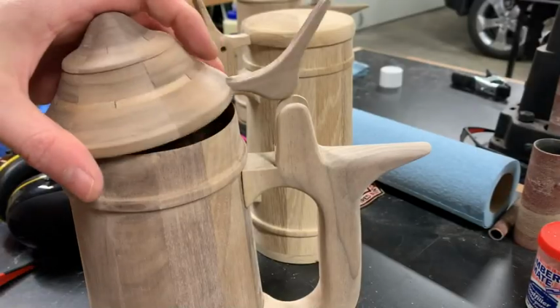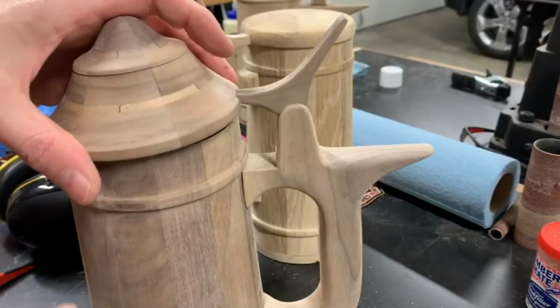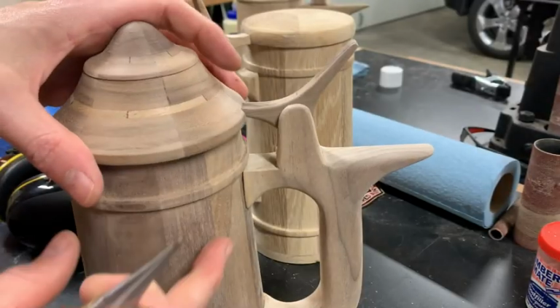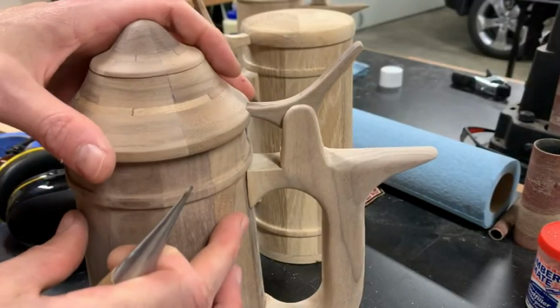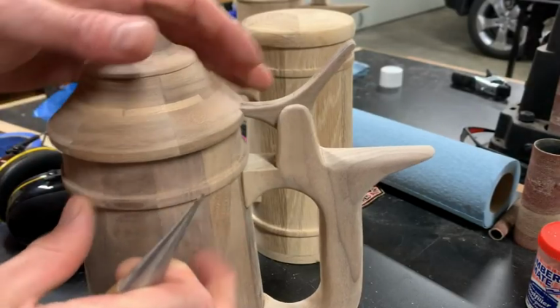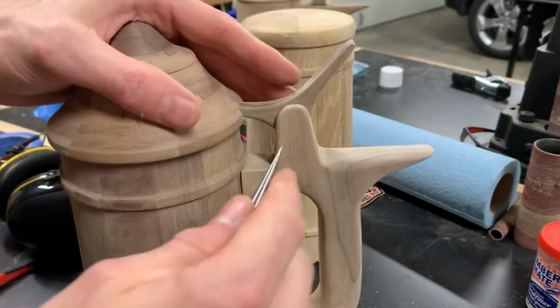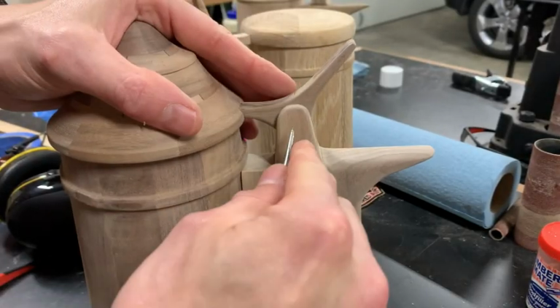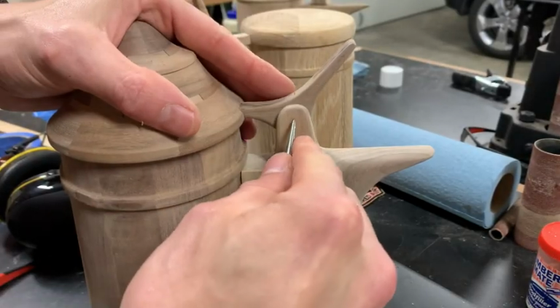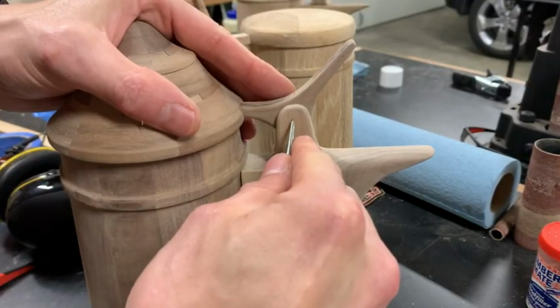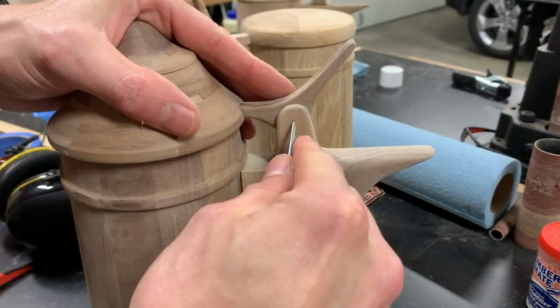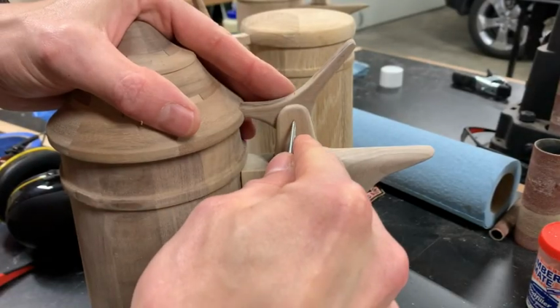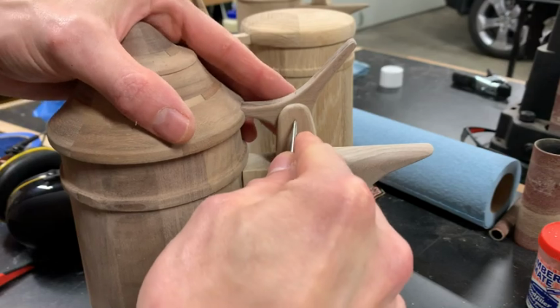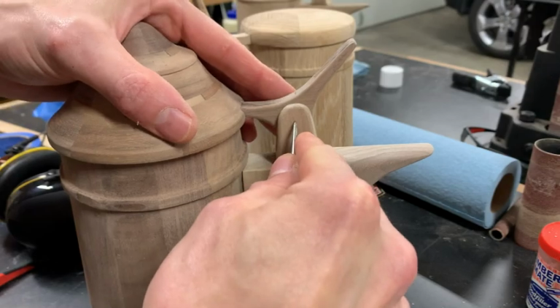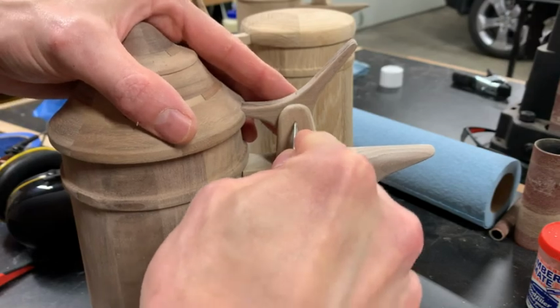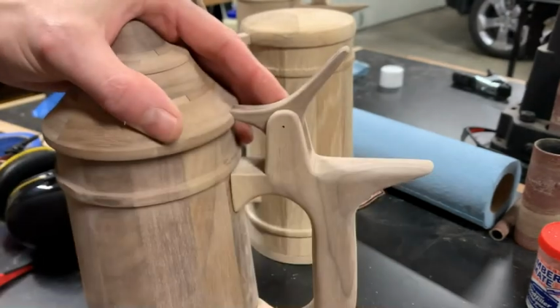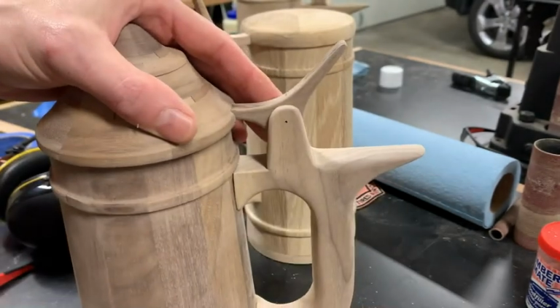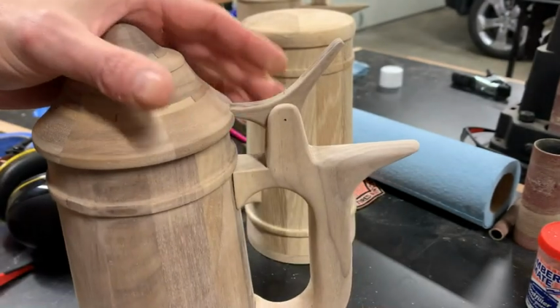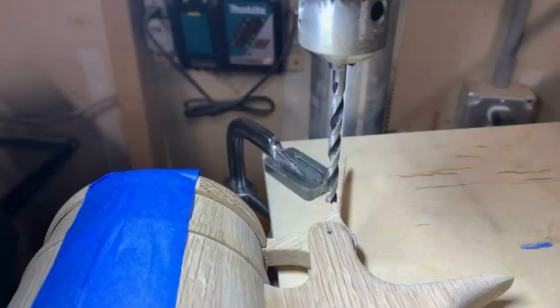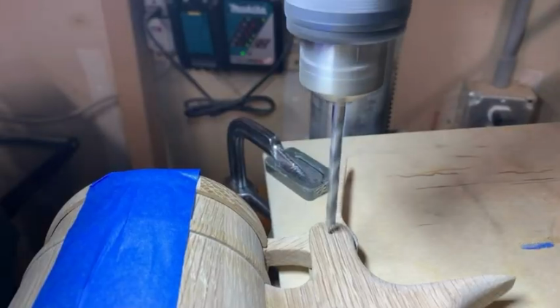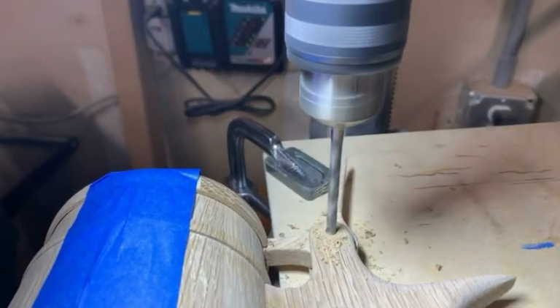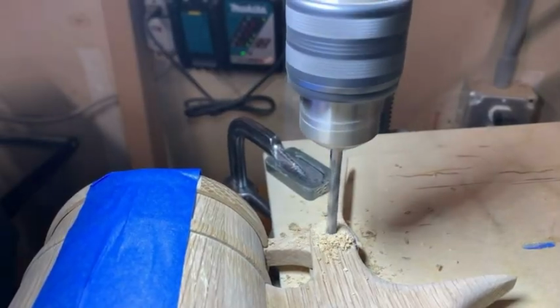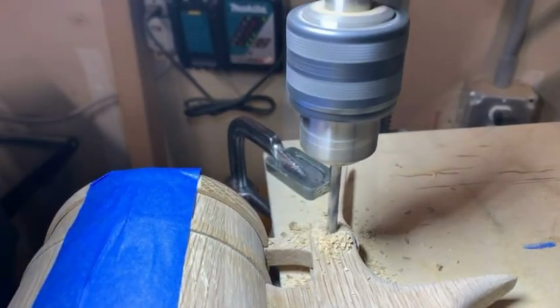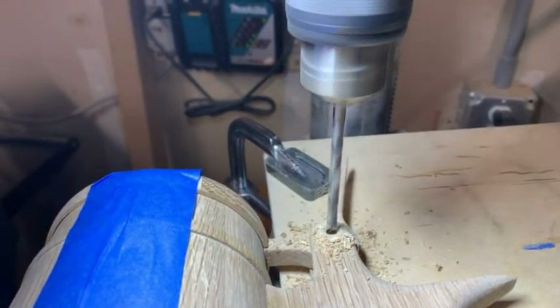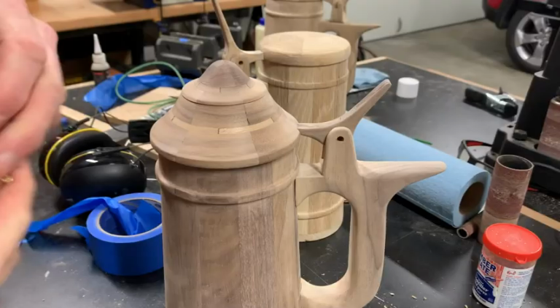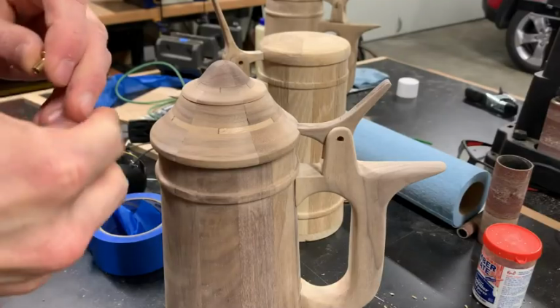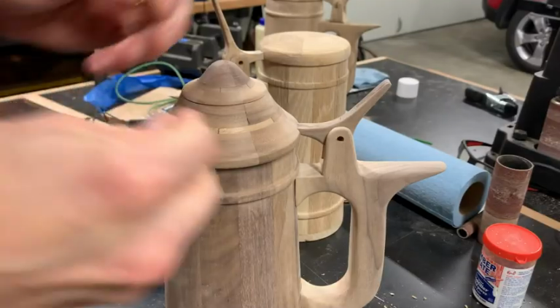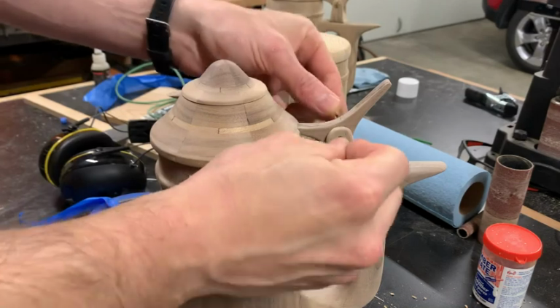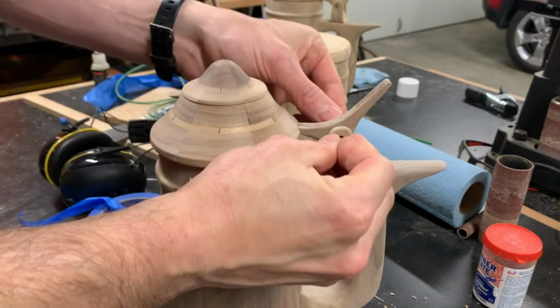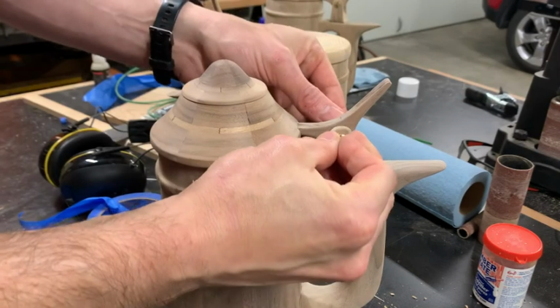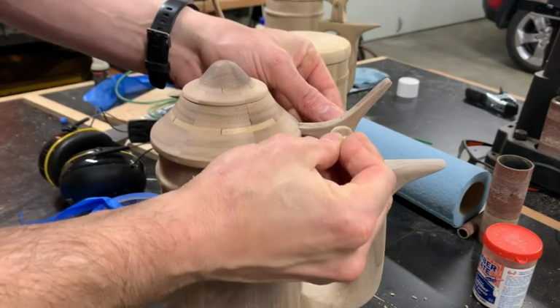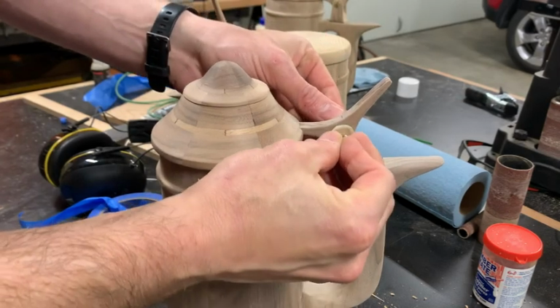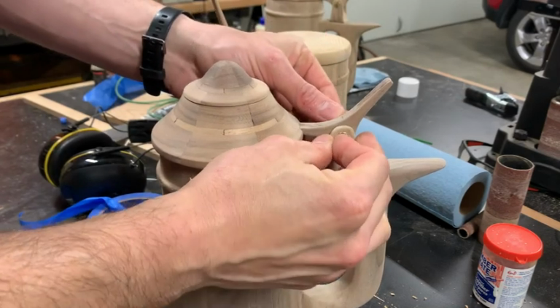Once the lid was complete I was able to line up and drill out the hinge pin hole. I used some Chicago screw halves to make up my hinge pin.